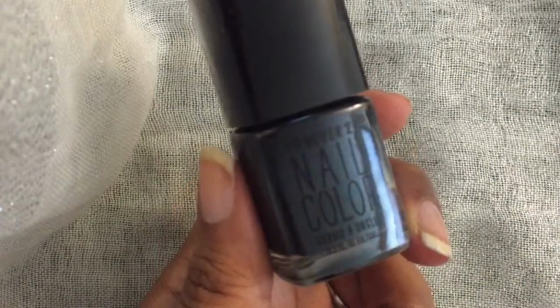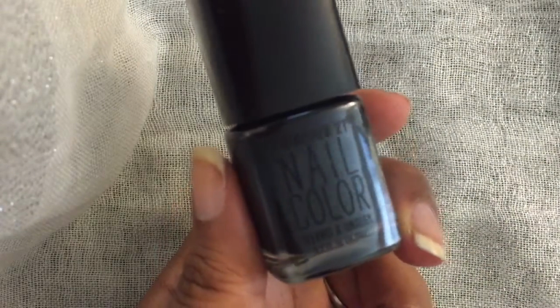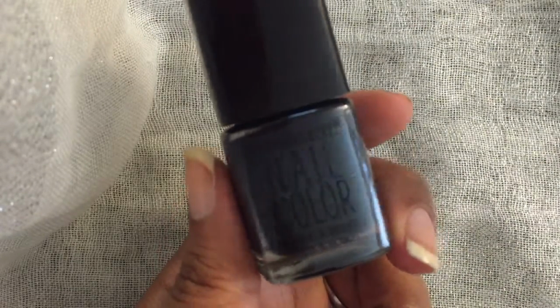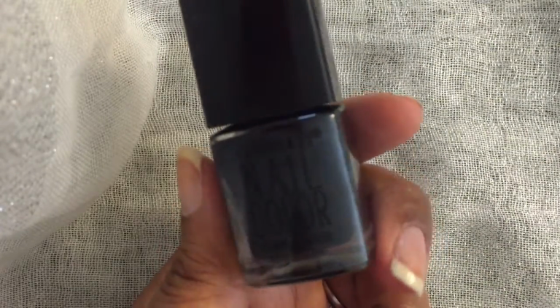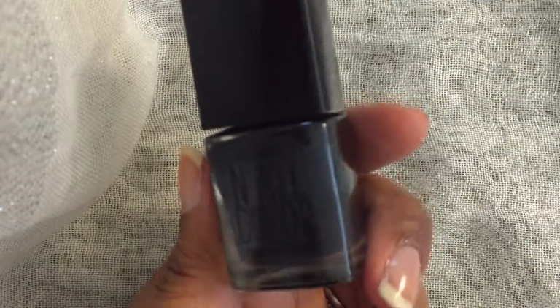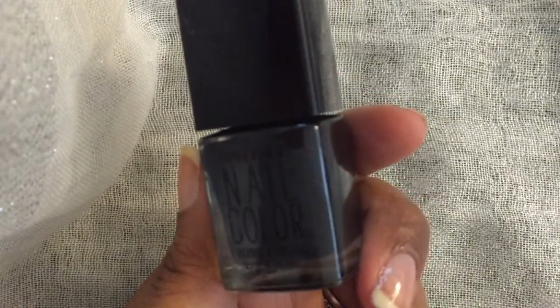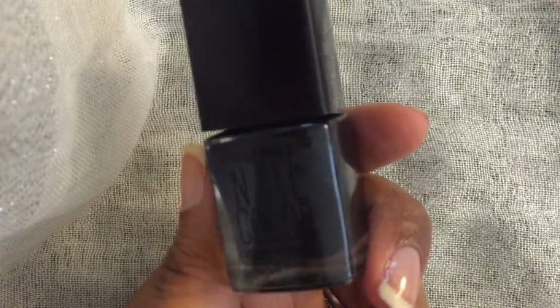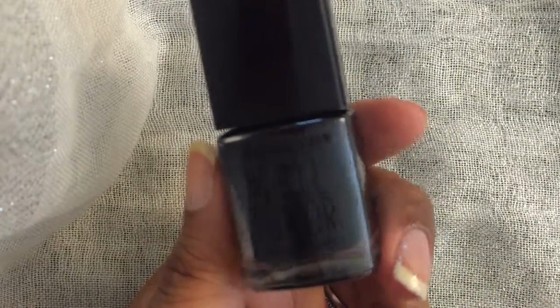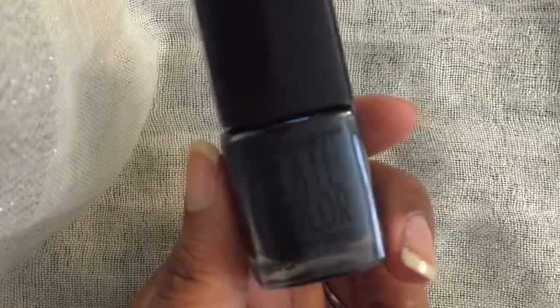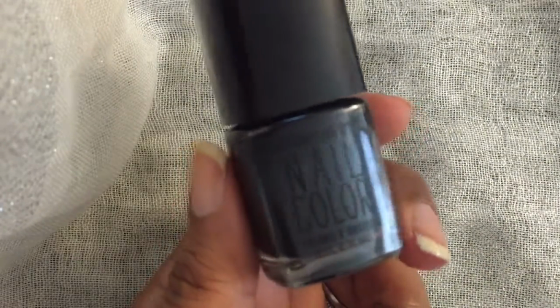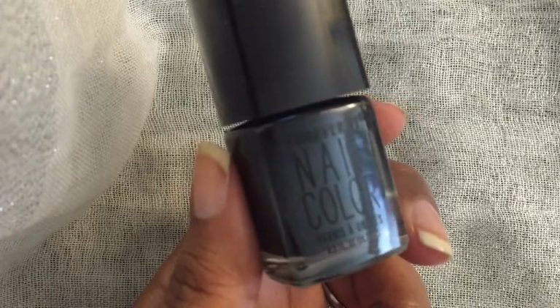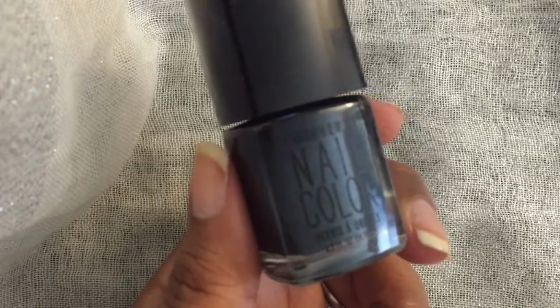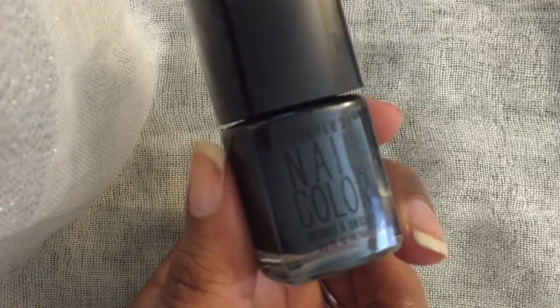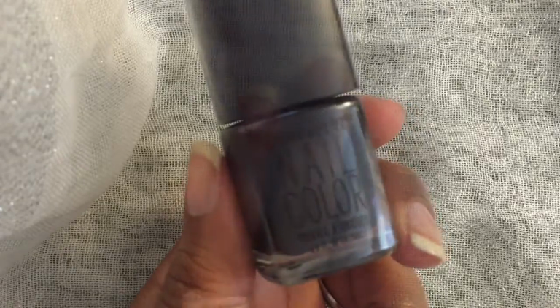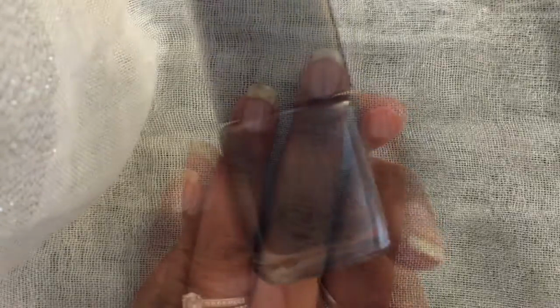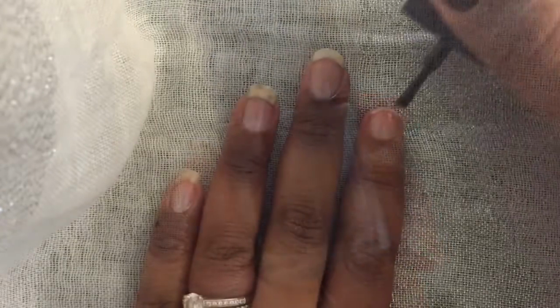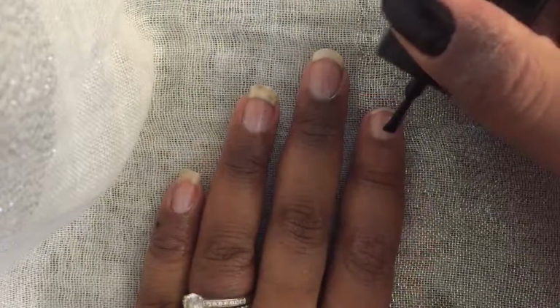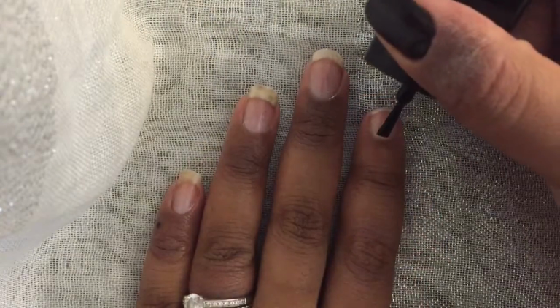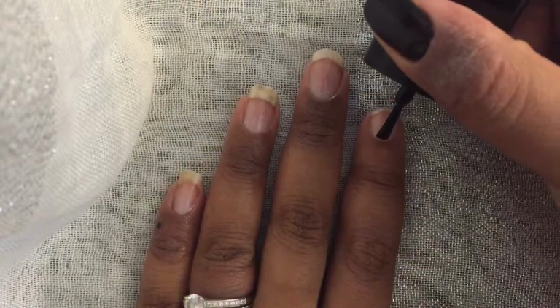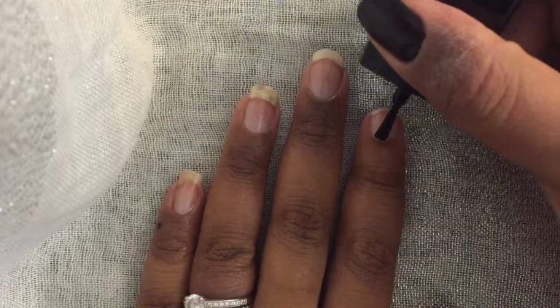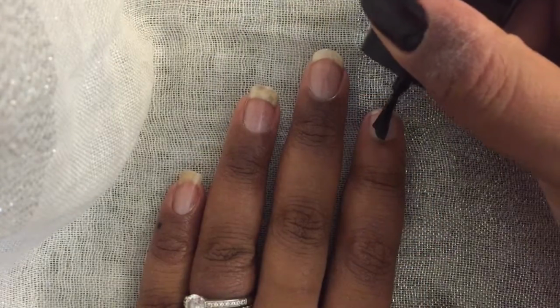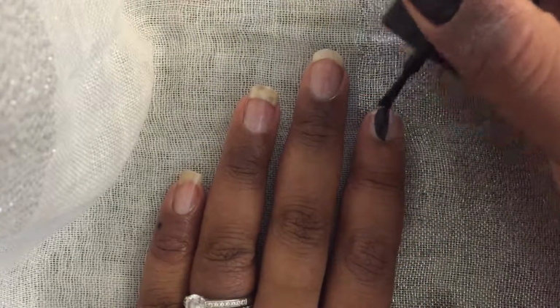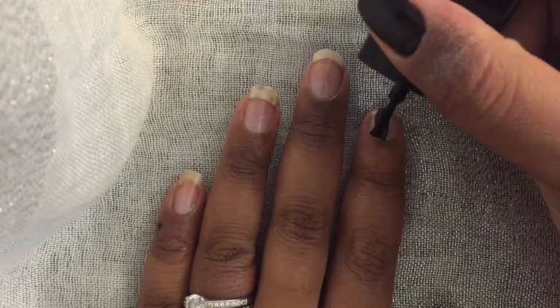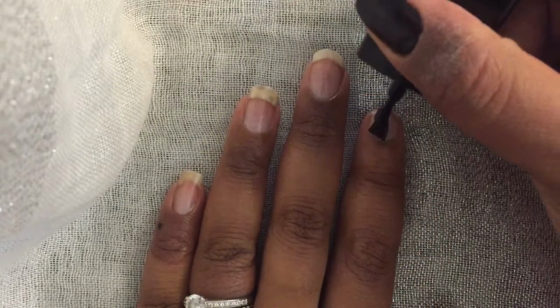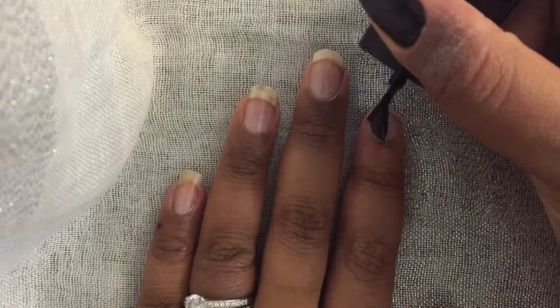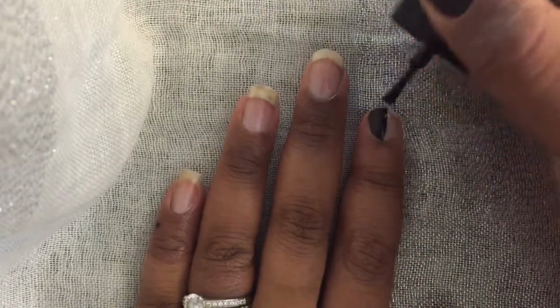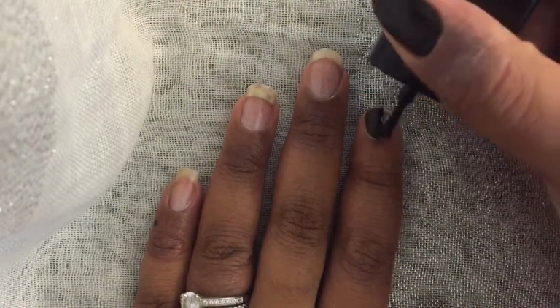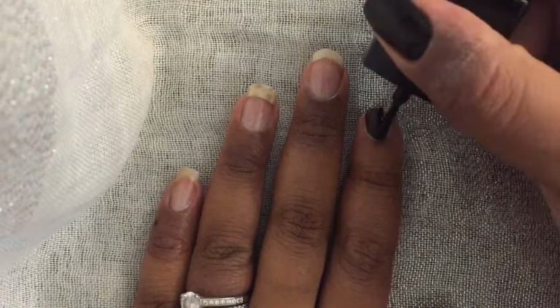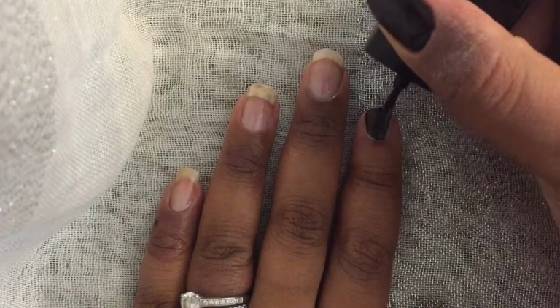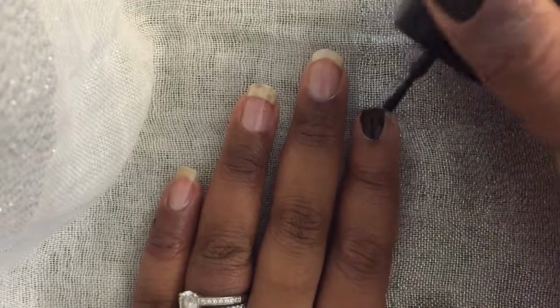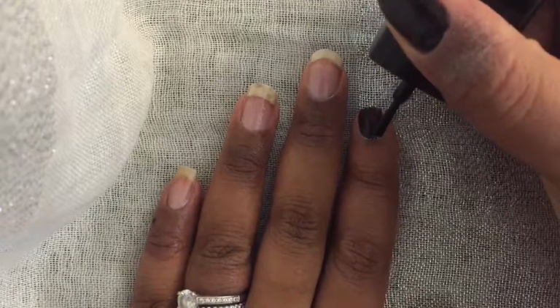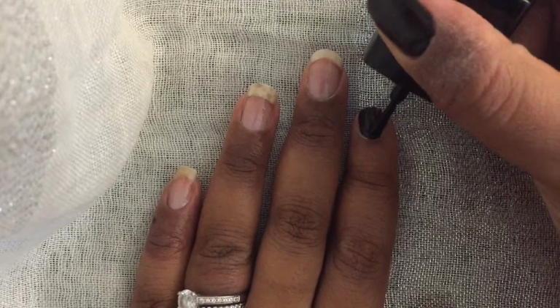I did two coats of Jet by Forever 21 on all my nails except for the ring finger, which is going to be our accent nail.